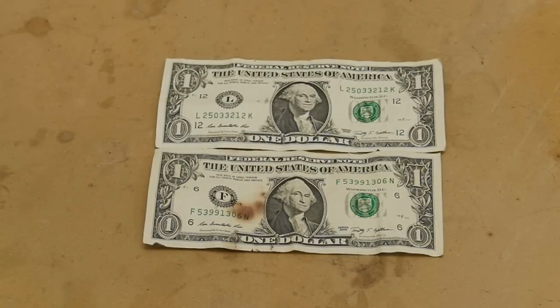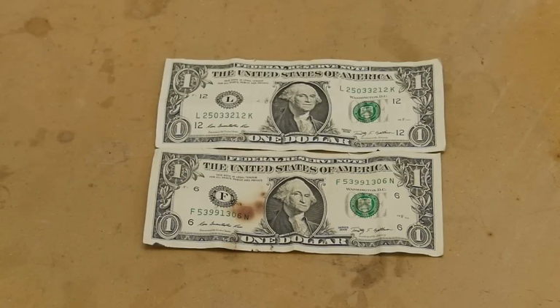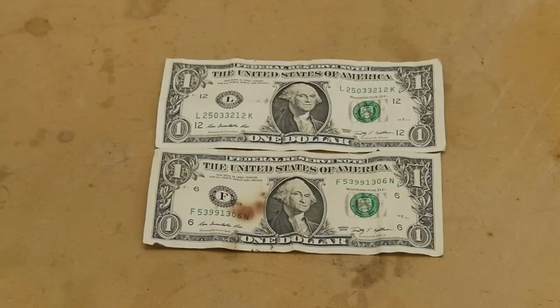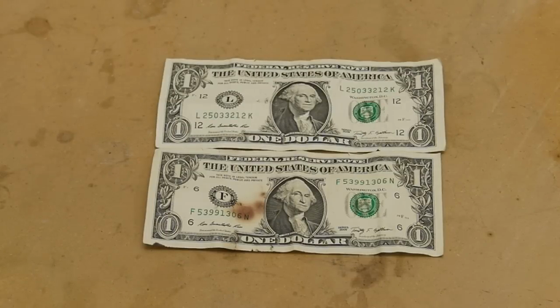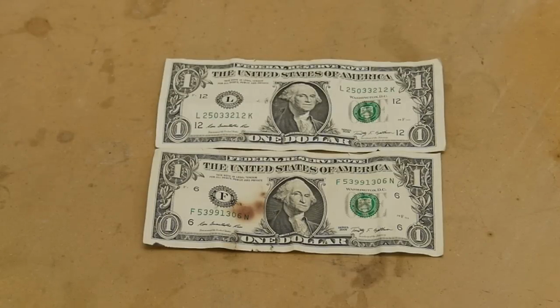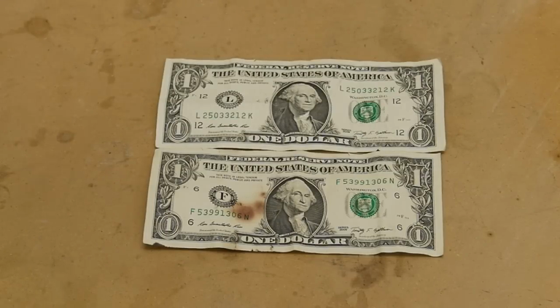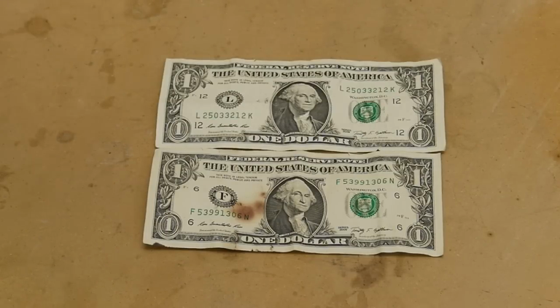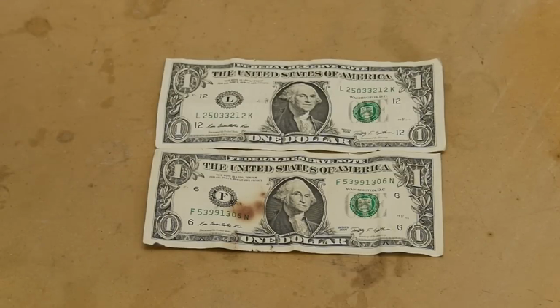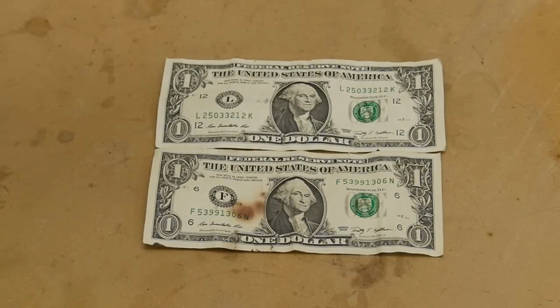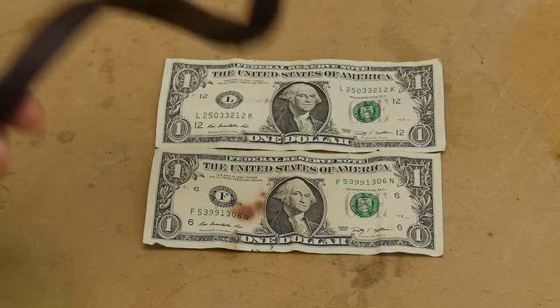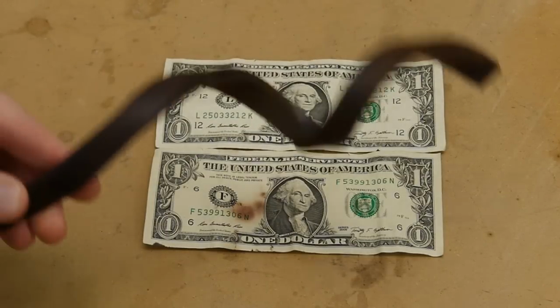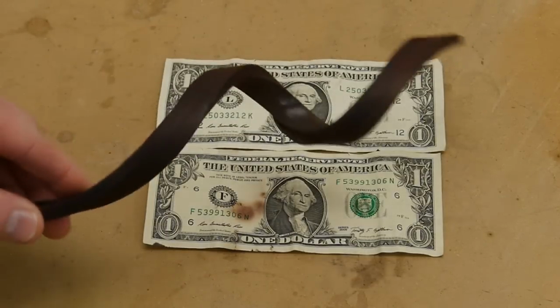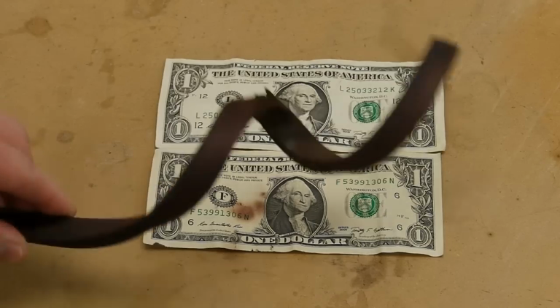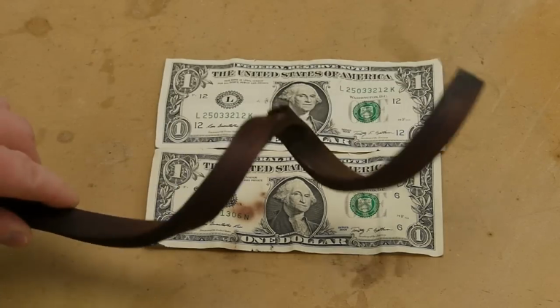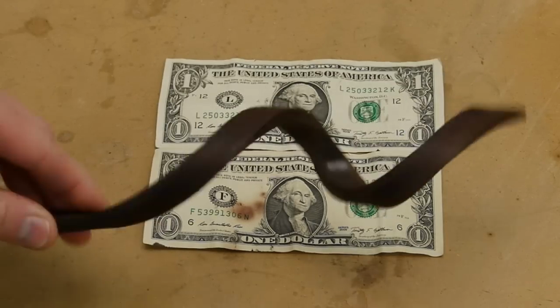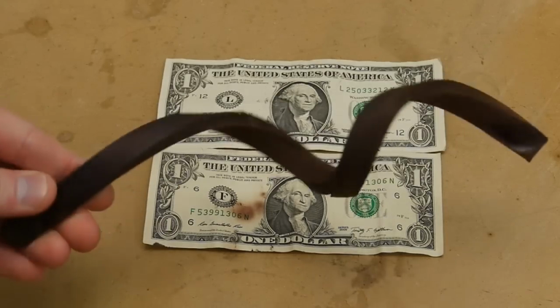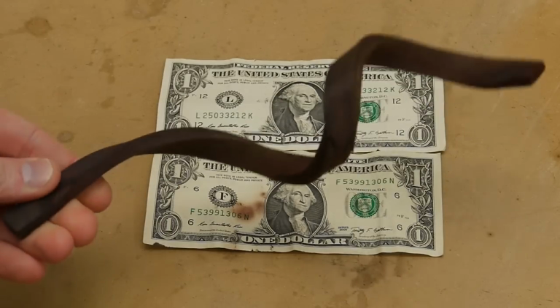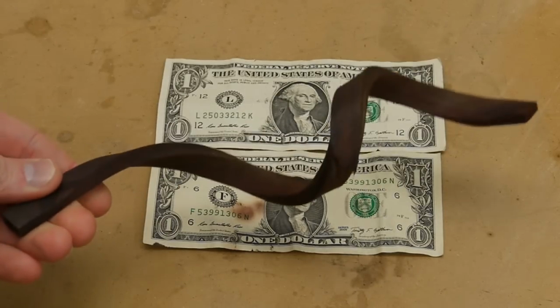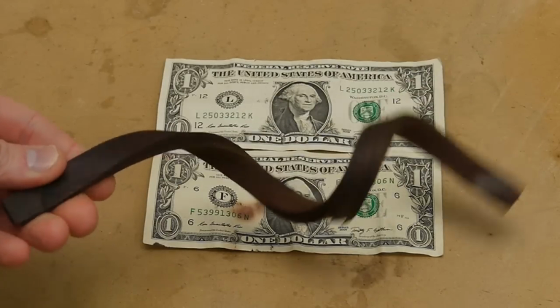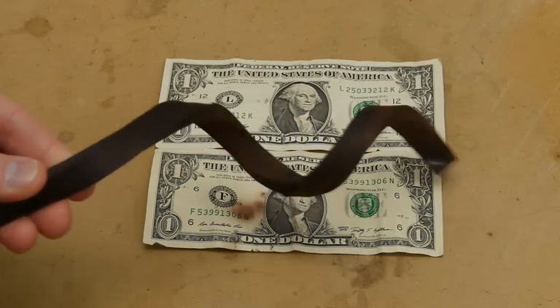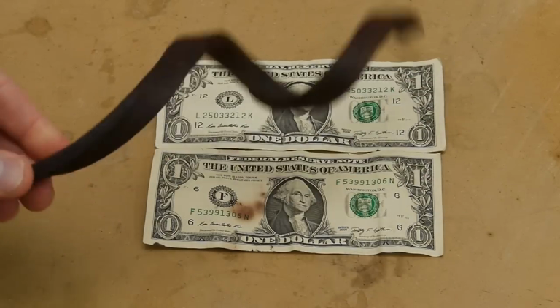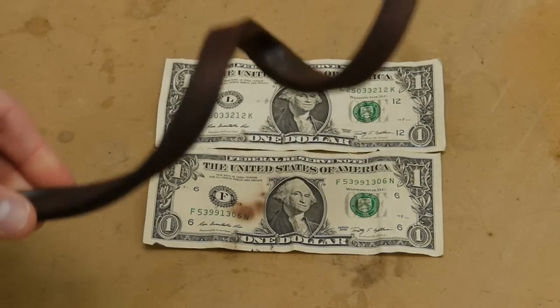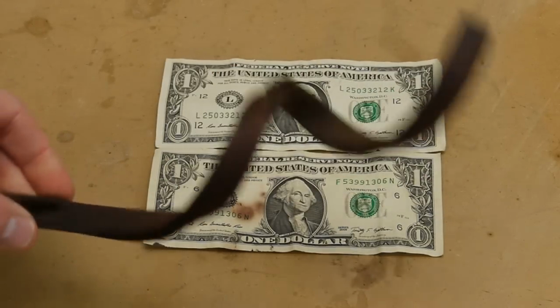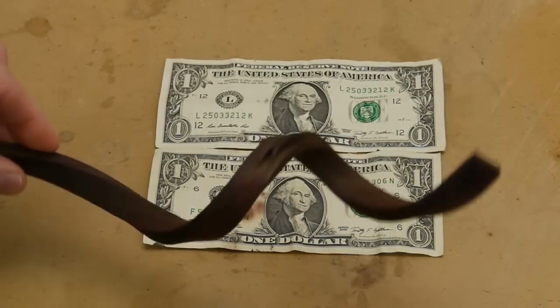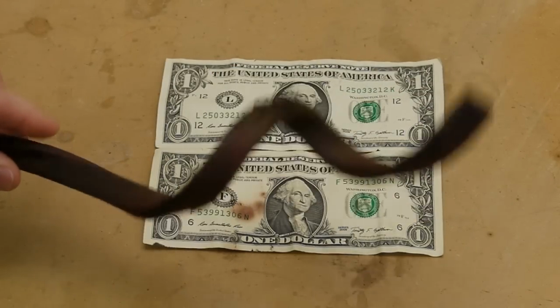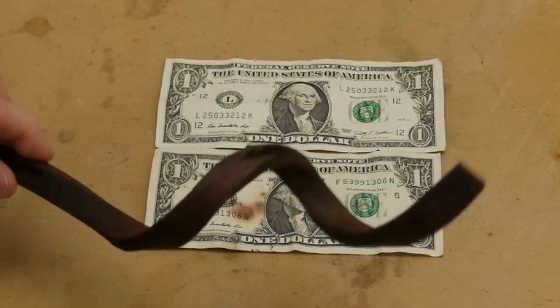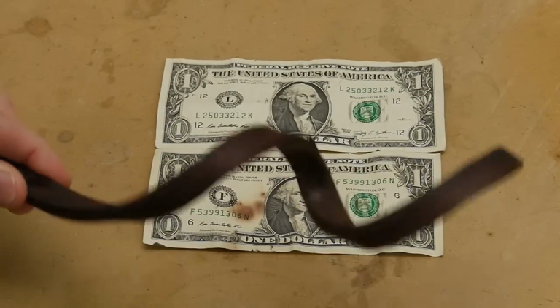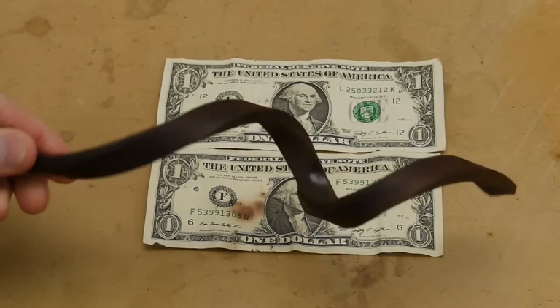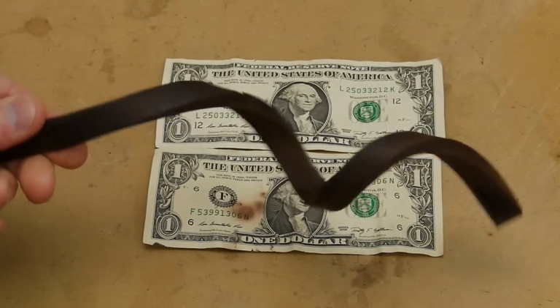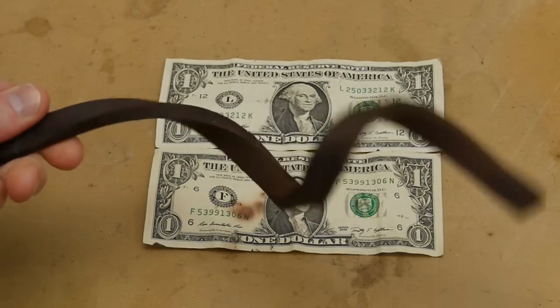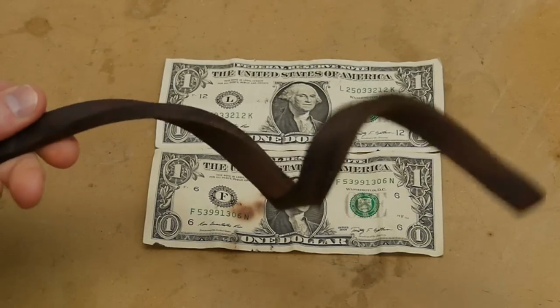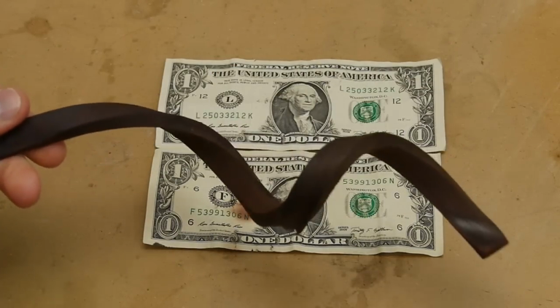In a previous video I showed how to bend wood into interesting shapes using anhydrous ammonia. The ammonia softens the wood and allows it to be bent into these tight curves.